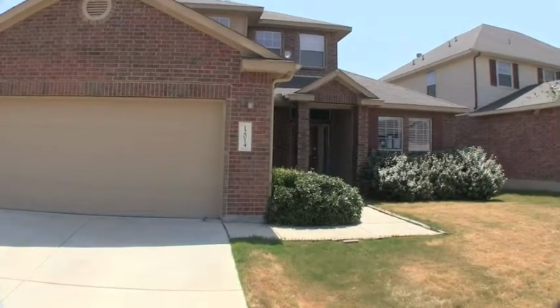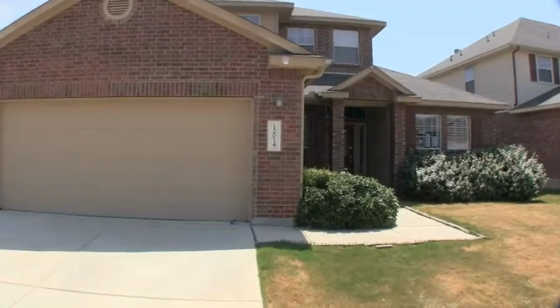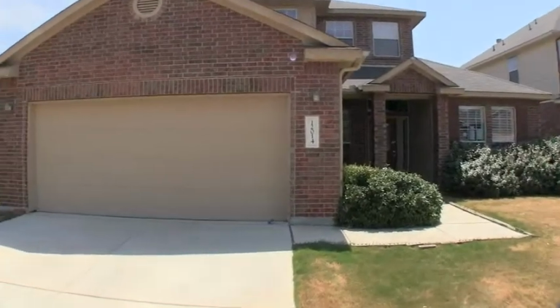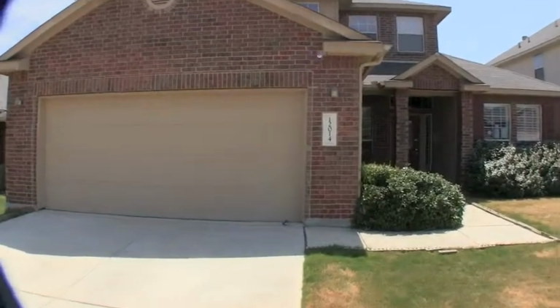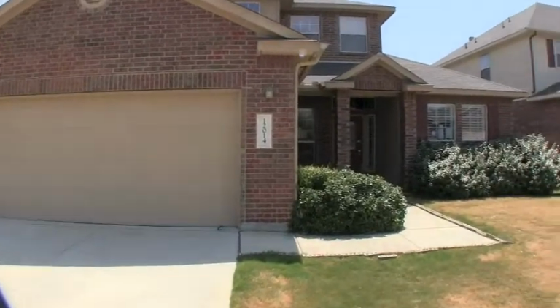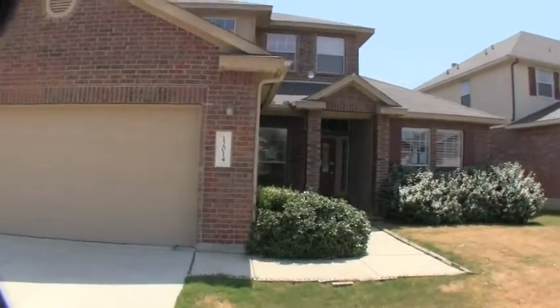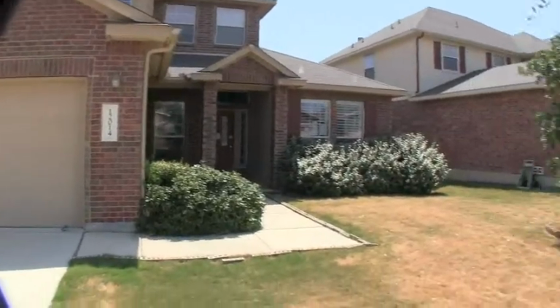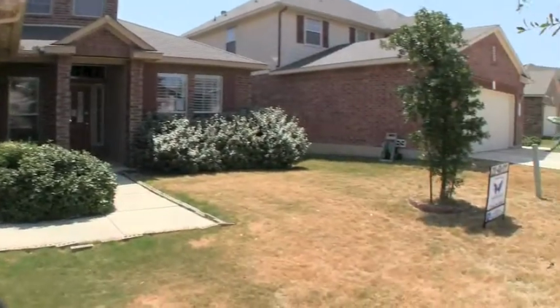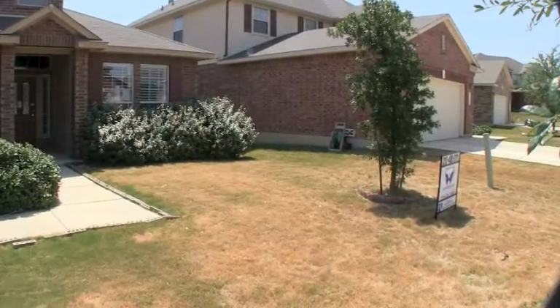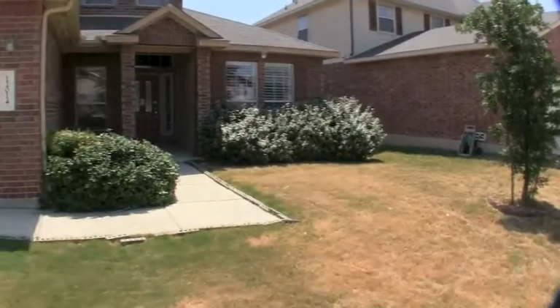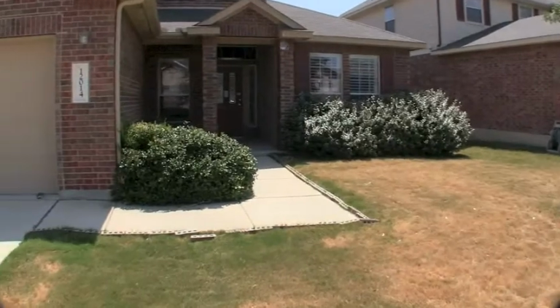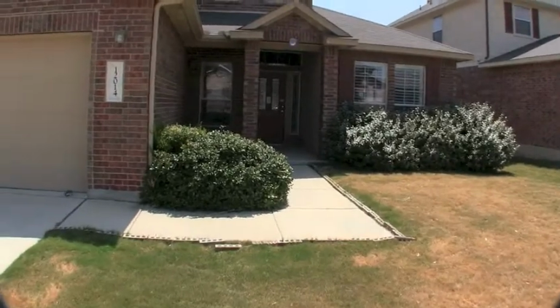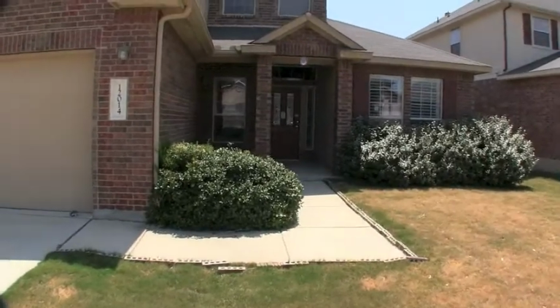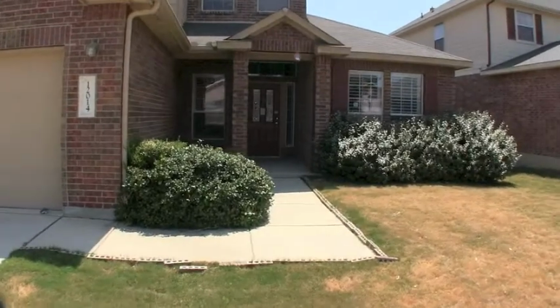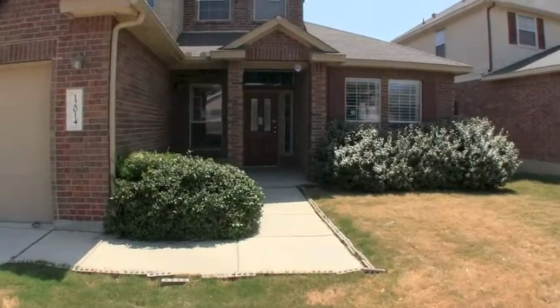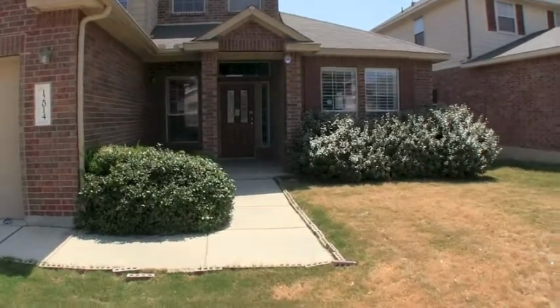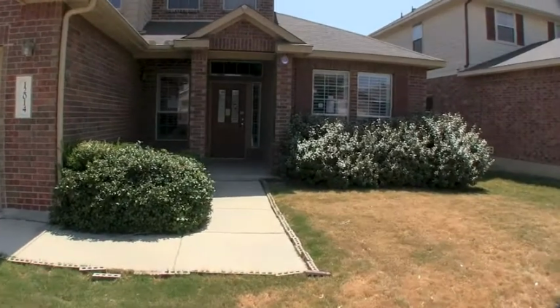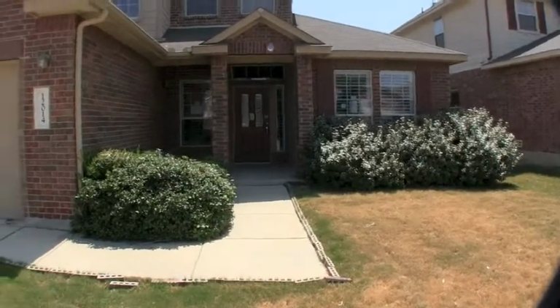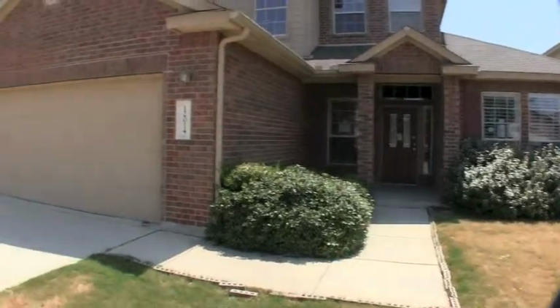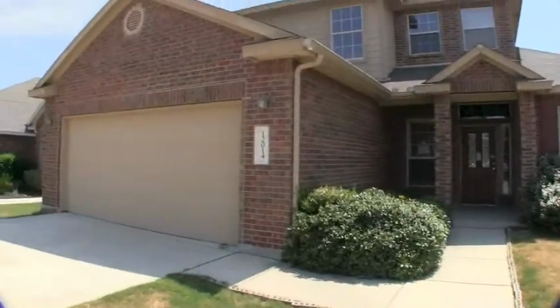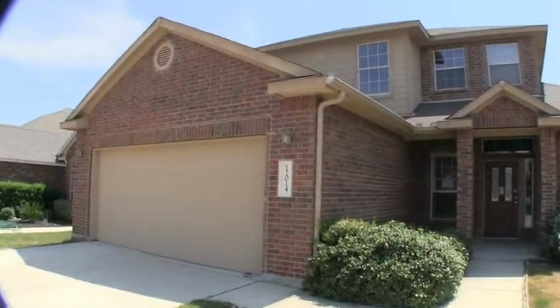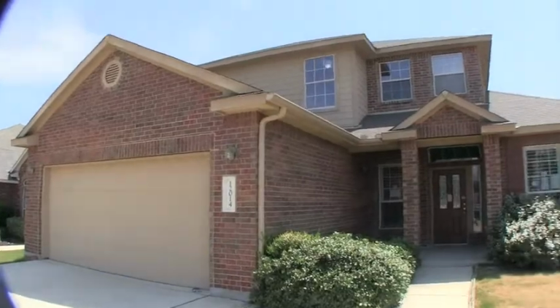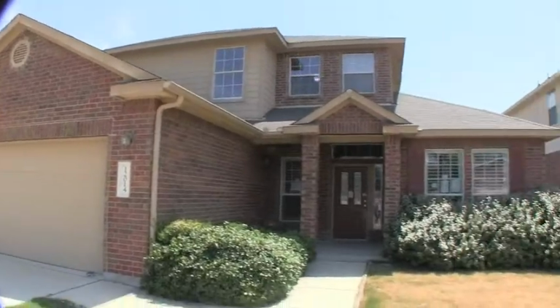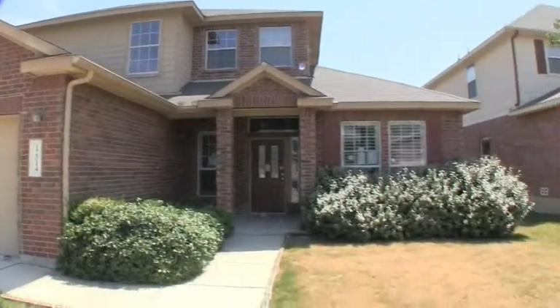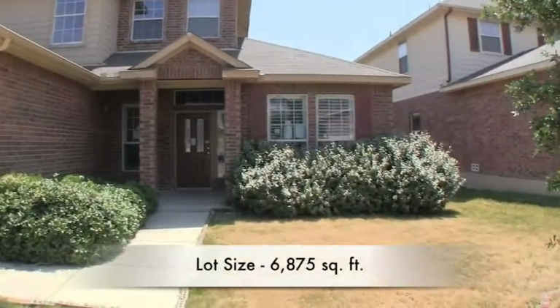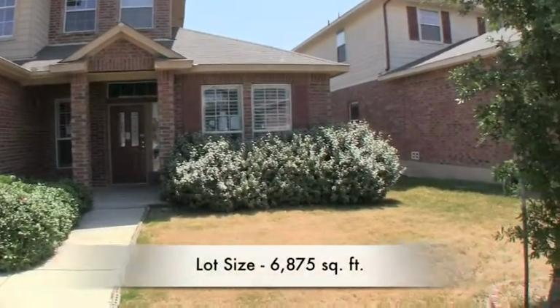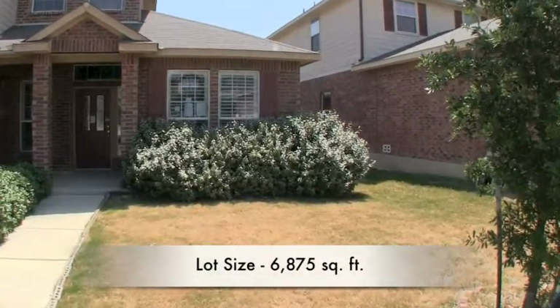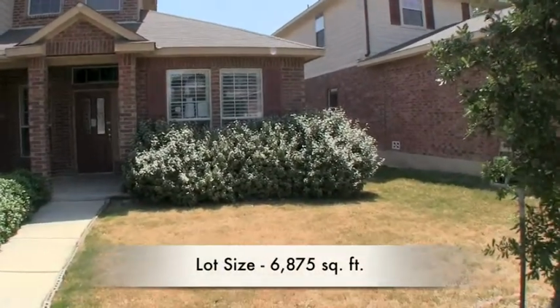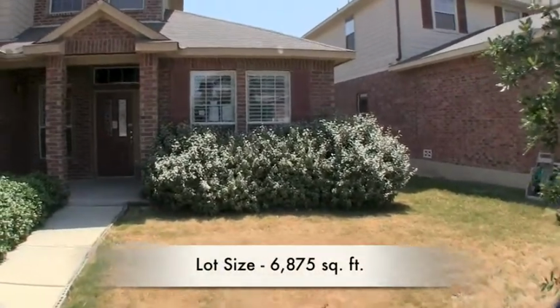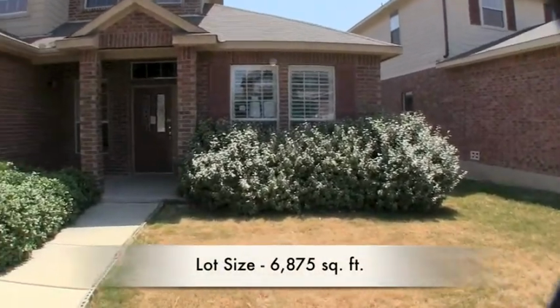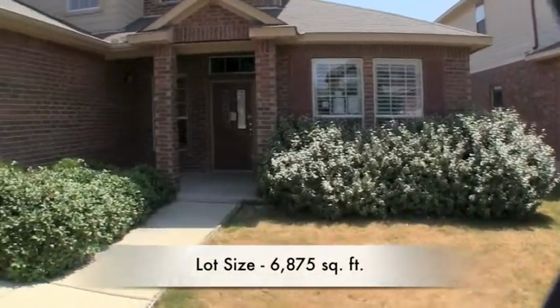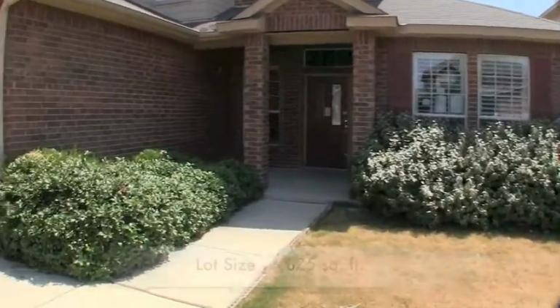You have an exterior of brick and hardy plank siding. It does have some trees up front and a little bit of landscaping. This big home is almost 3,300 square feet, built in 2008, and sits on about a 6,800 square foot lot.